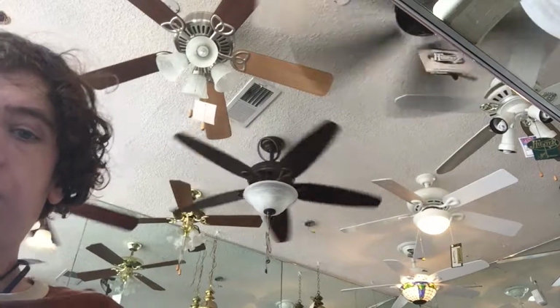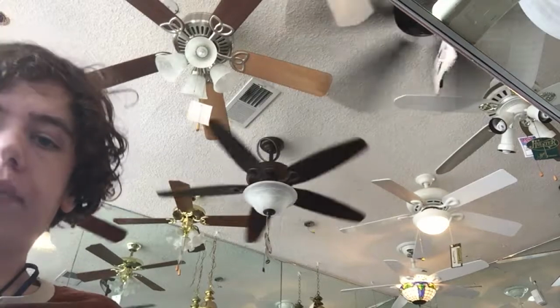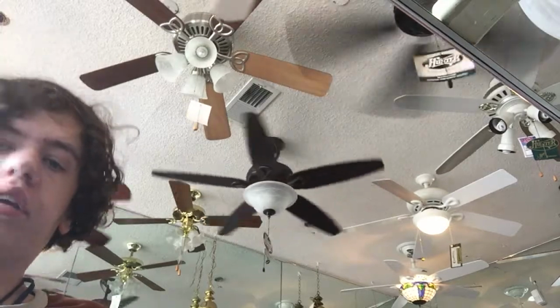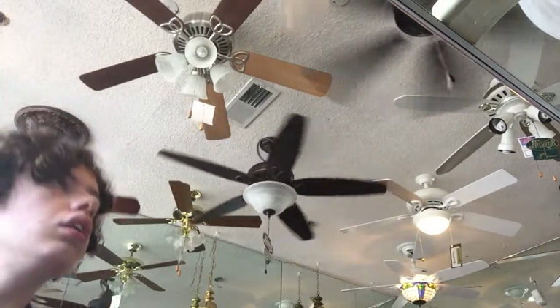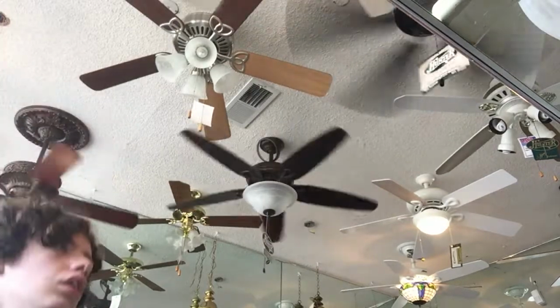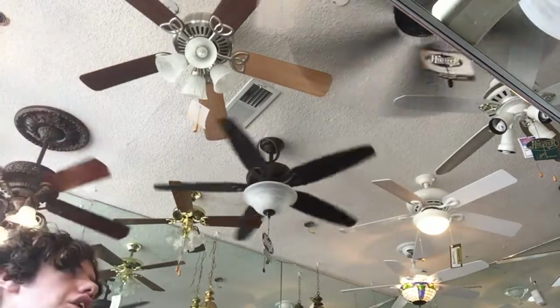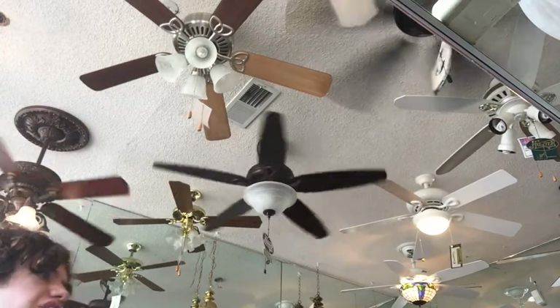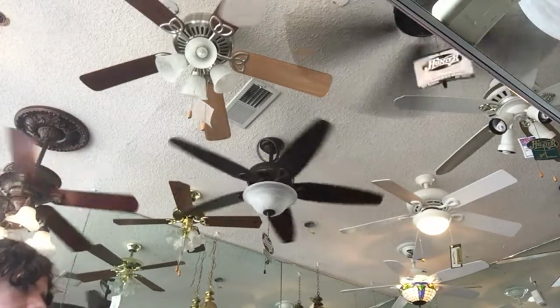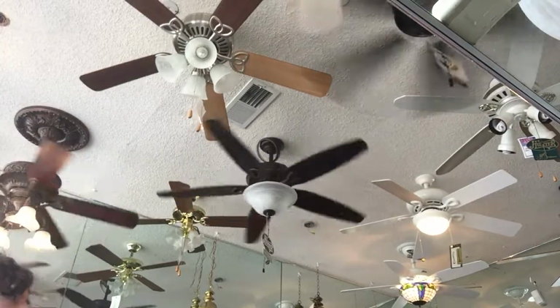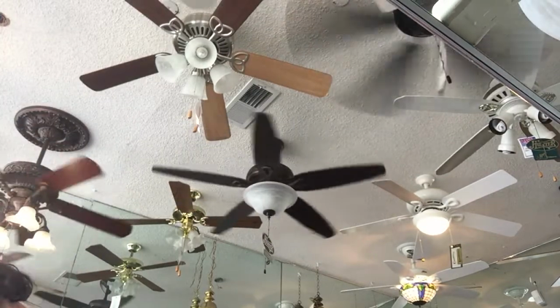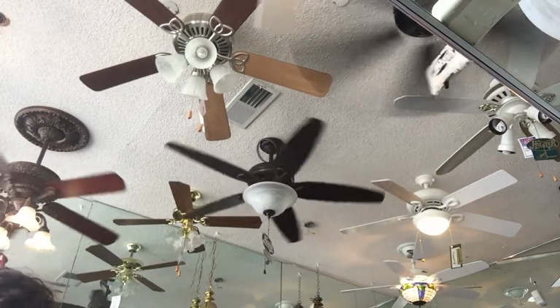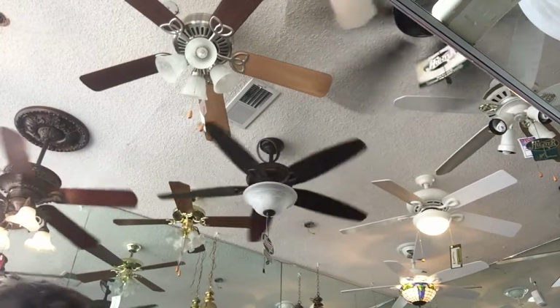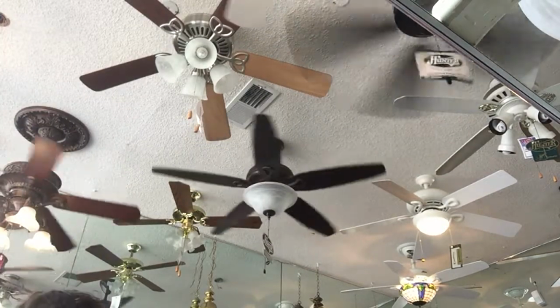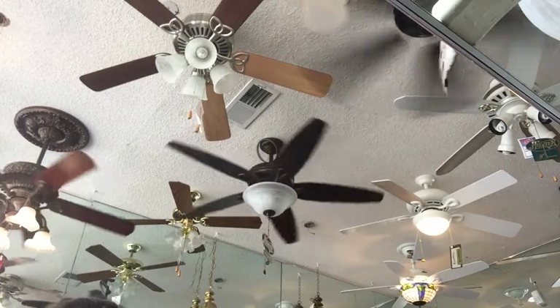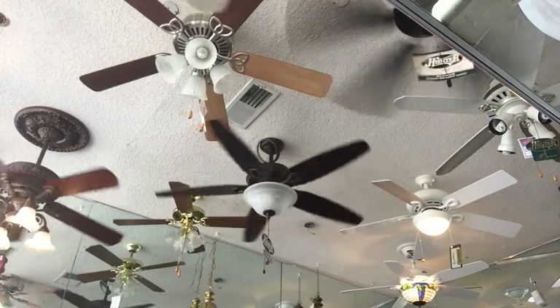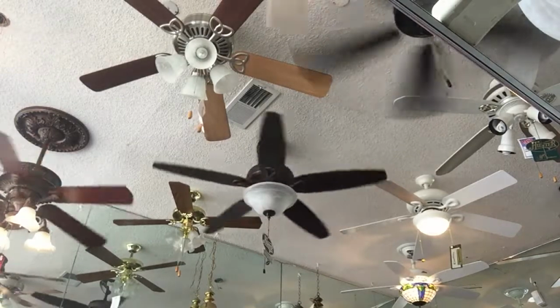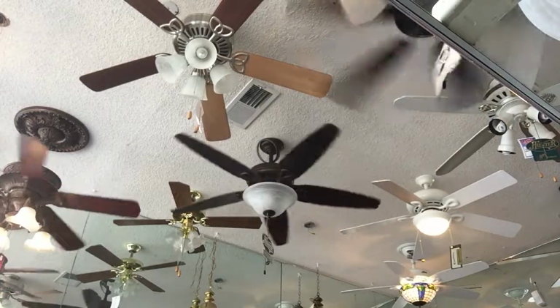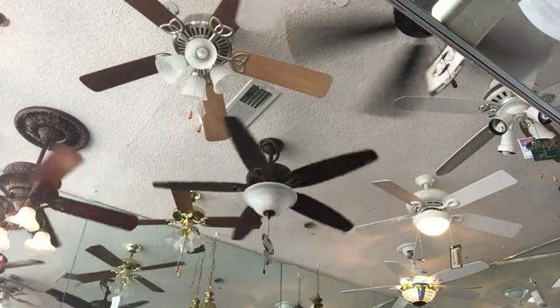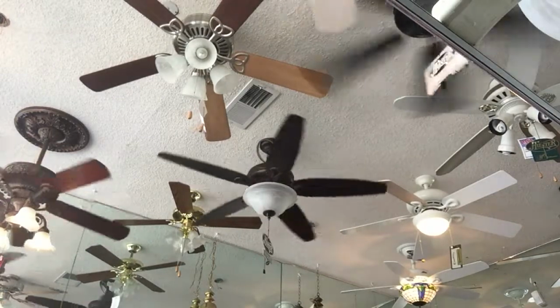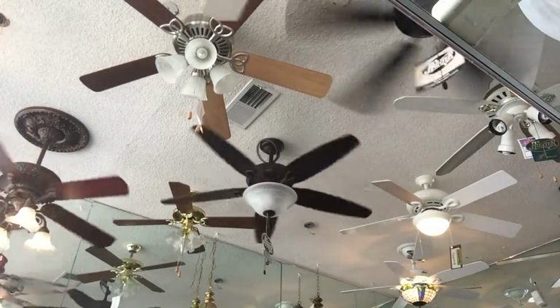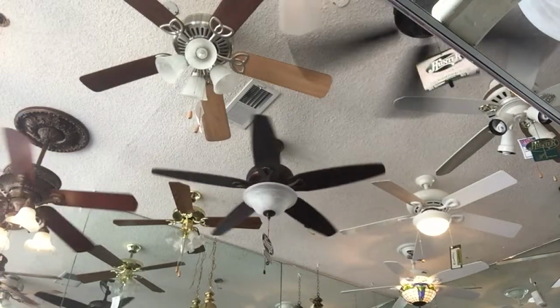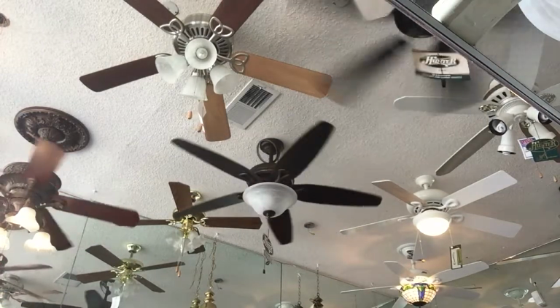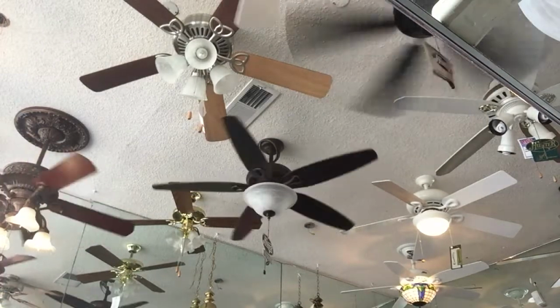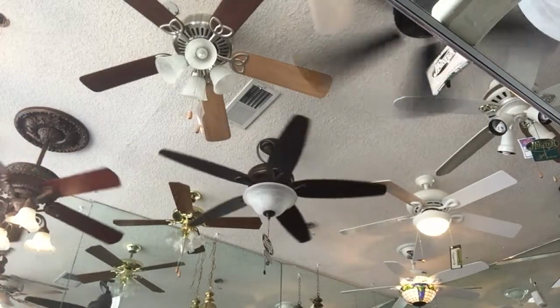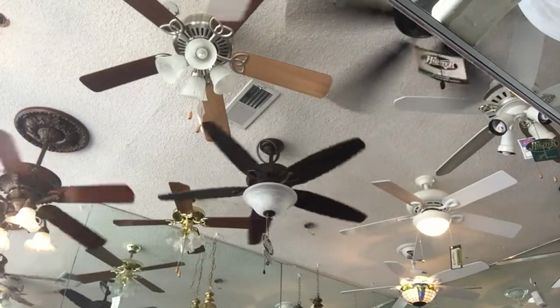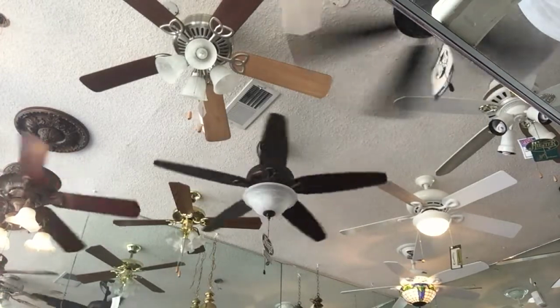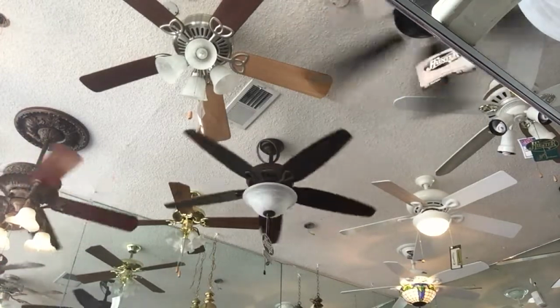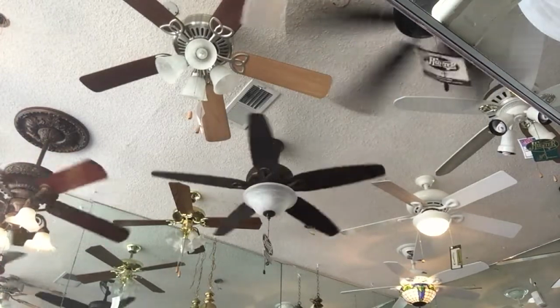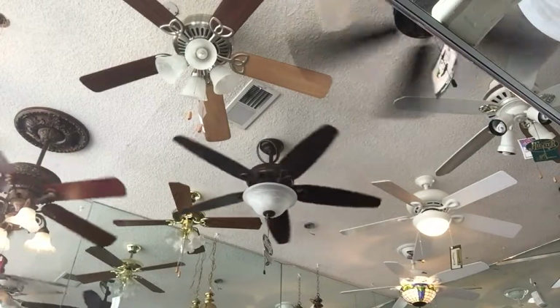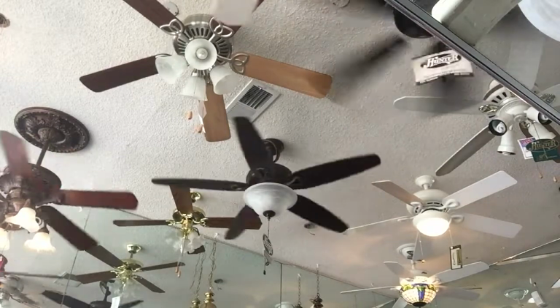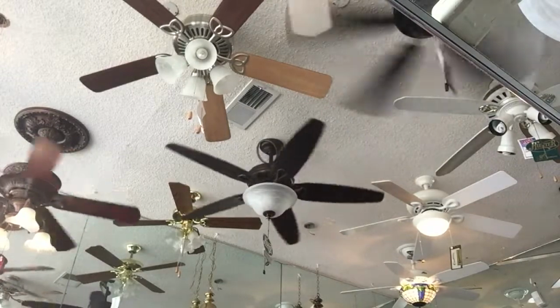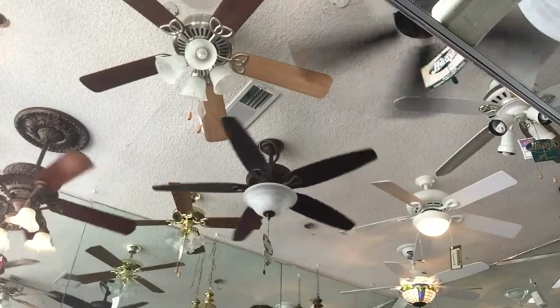Alright everybody, here's a Hunter Greenwich ceiling fan. These were sold at Home Depot back in the 2000s.